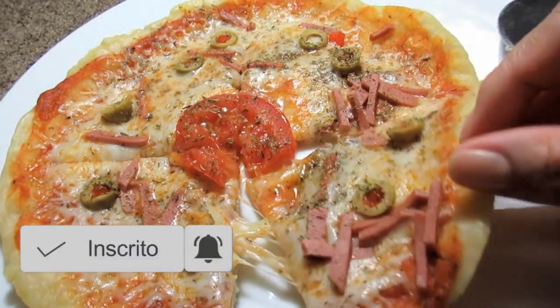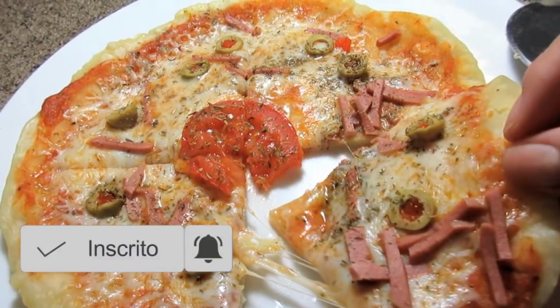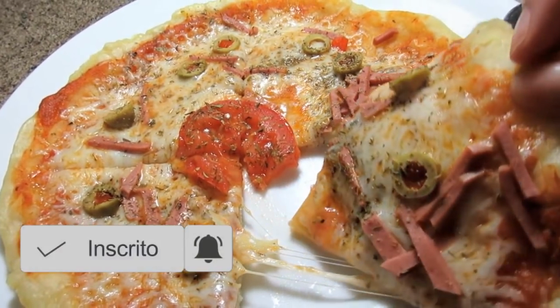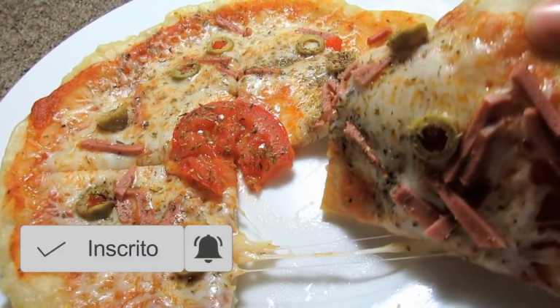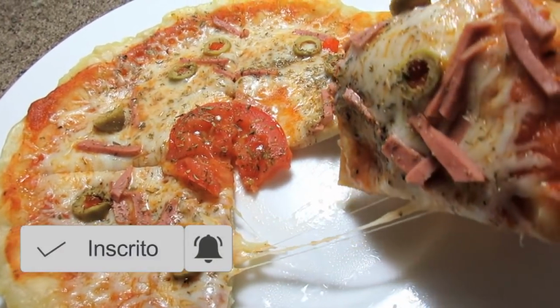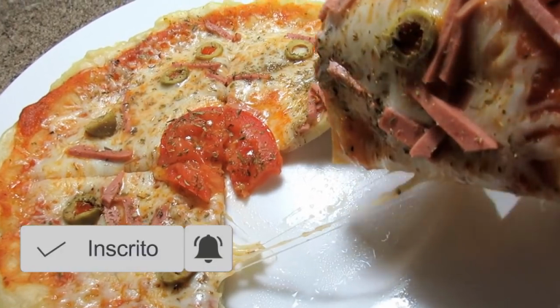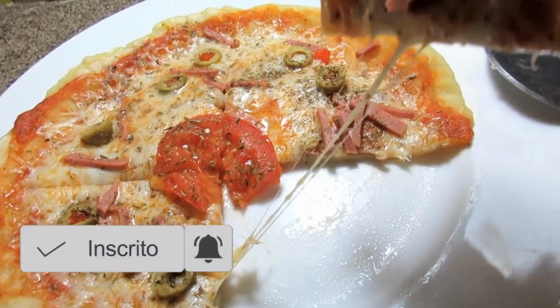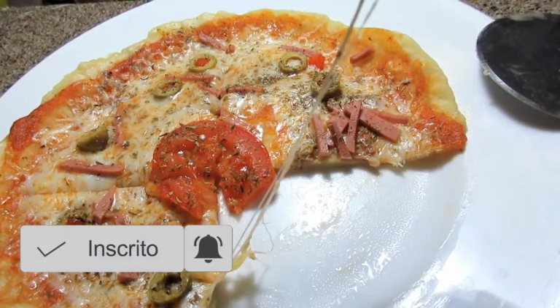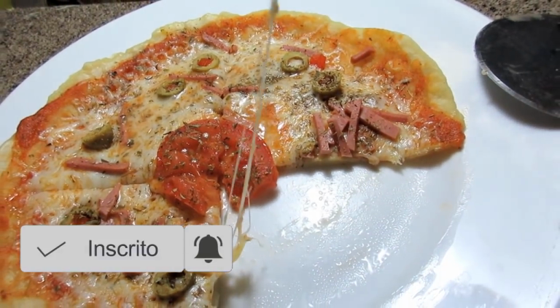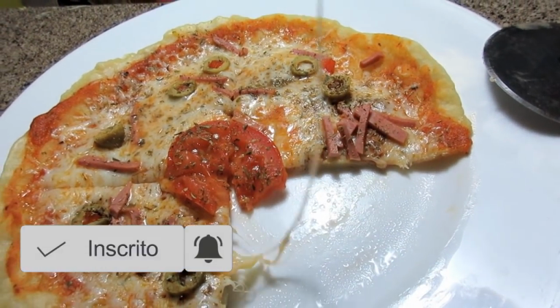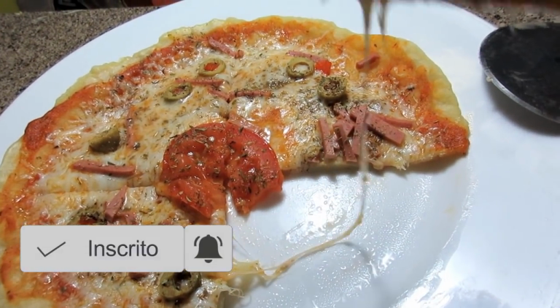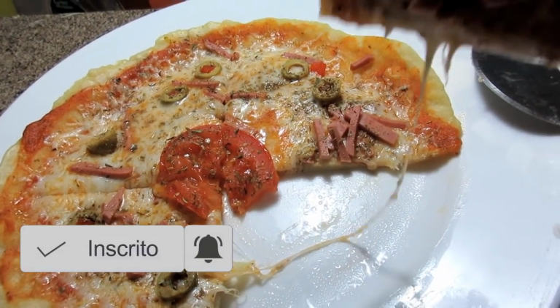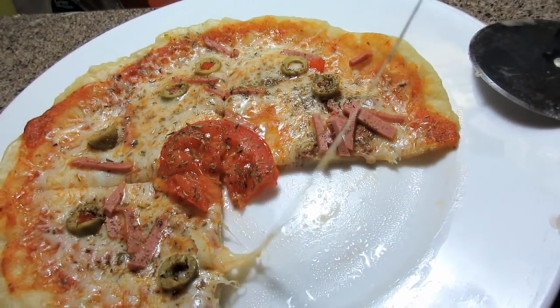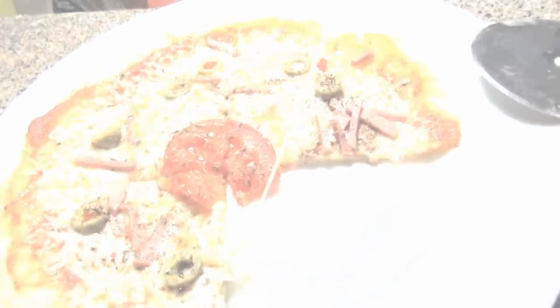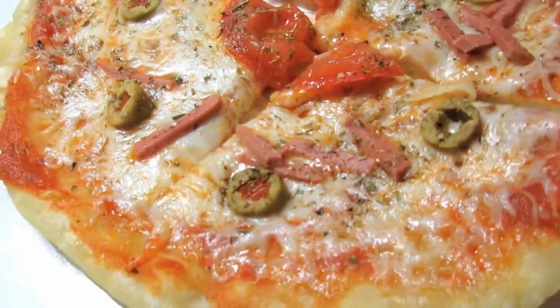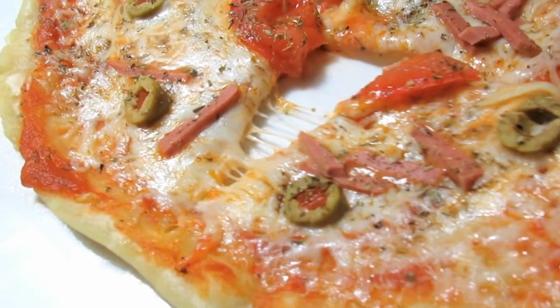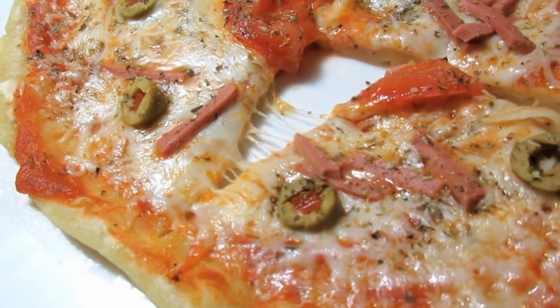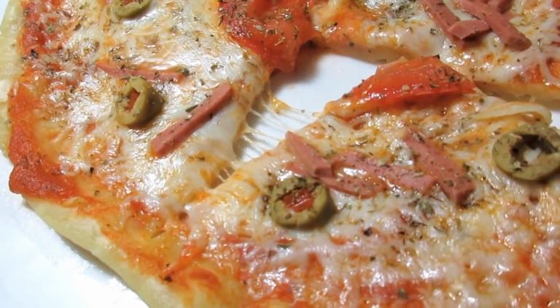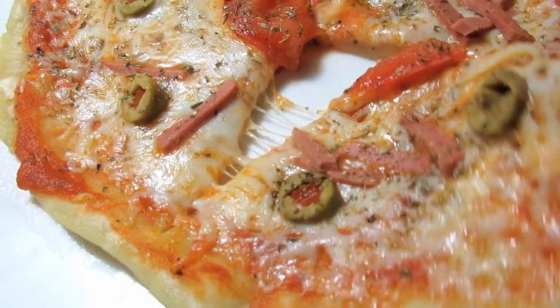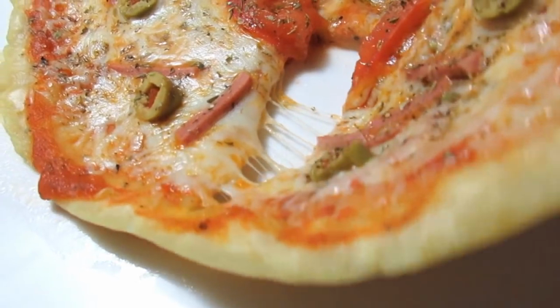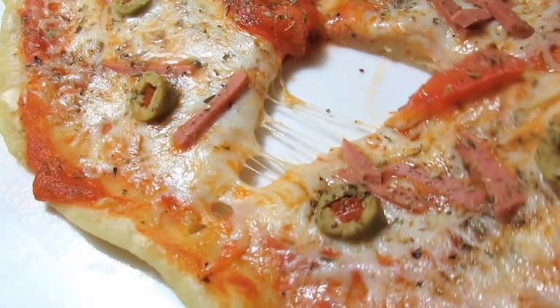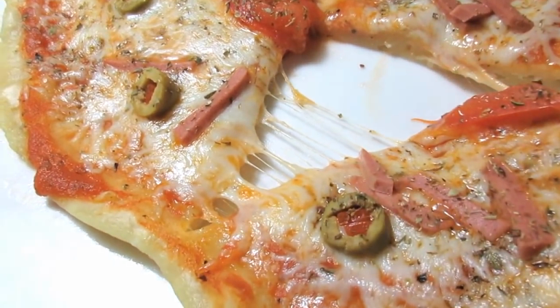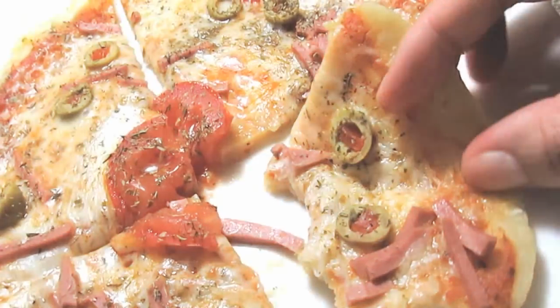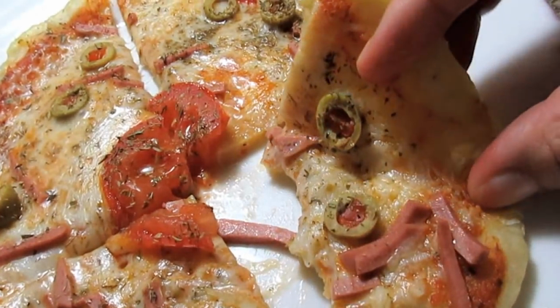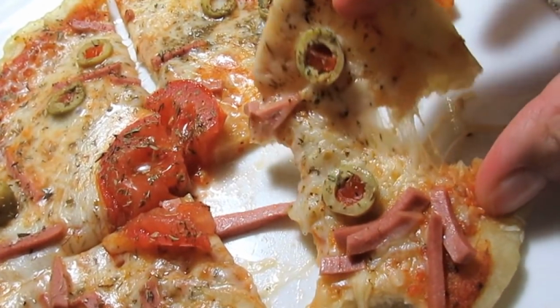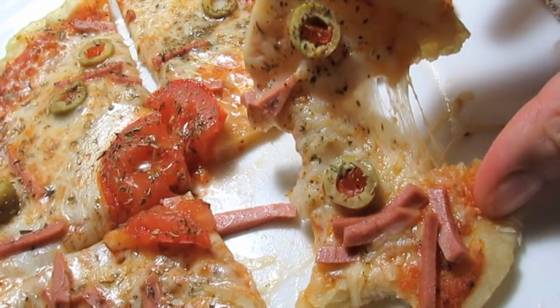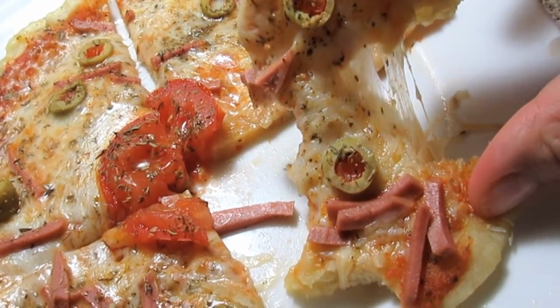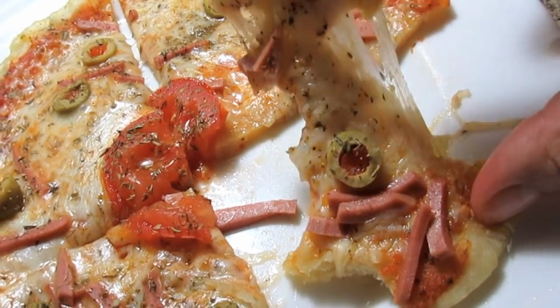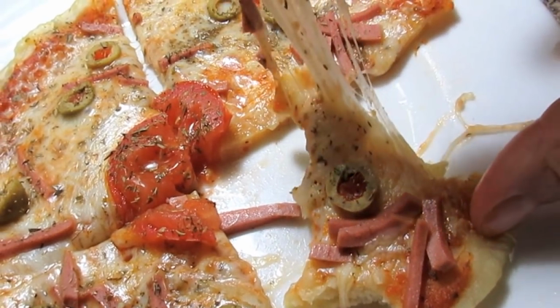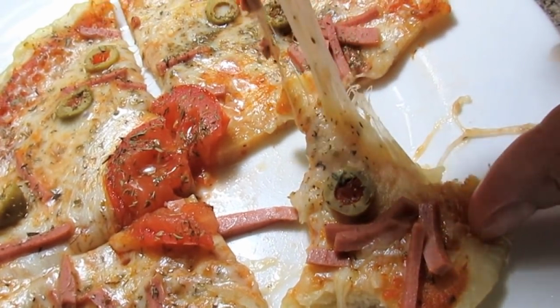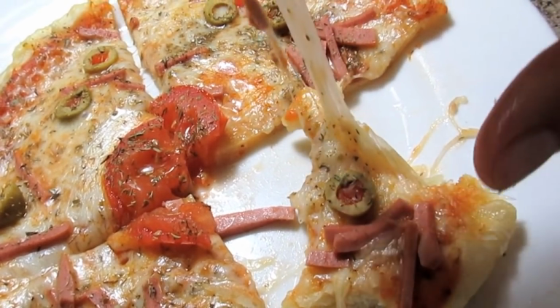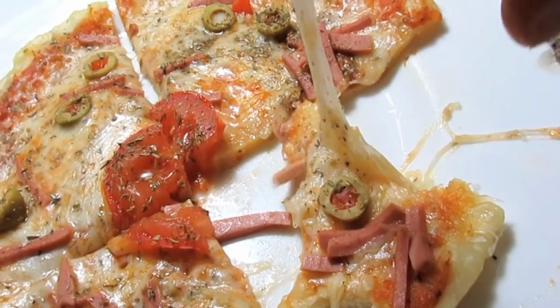Se você gostou, não esquece de compartilhar com as pessoas que você acha que também vão gostar desse vídeo. Não esquece de deixar o seu like aqui e se inscrever no canal. Um beijo enorme pra vocês, fiquem com Deus e até os próximos vídeos, tchau!